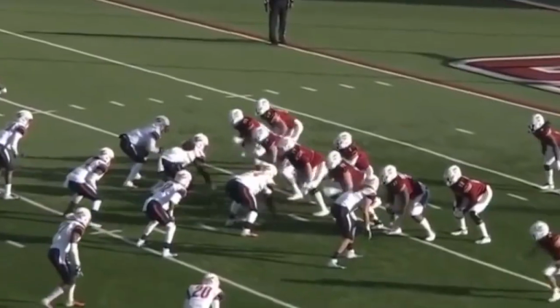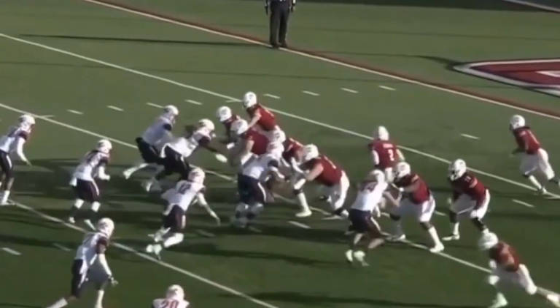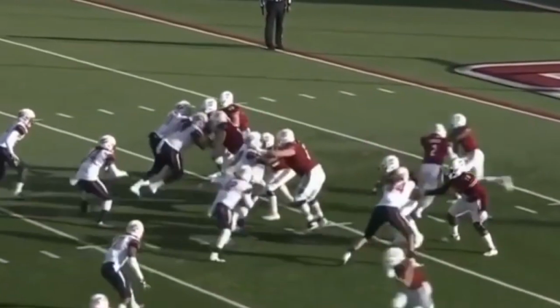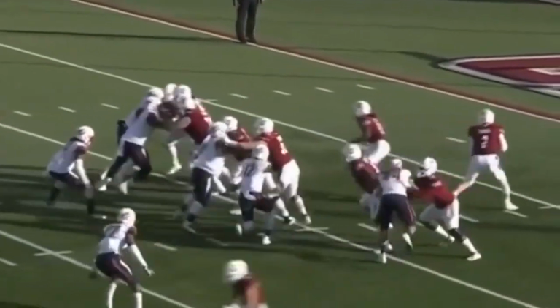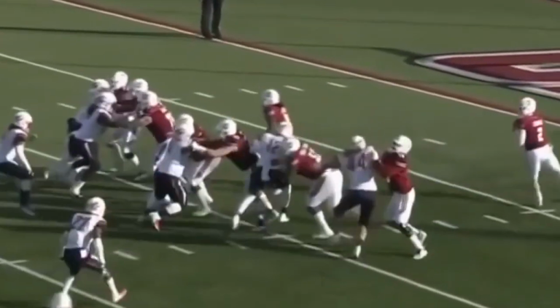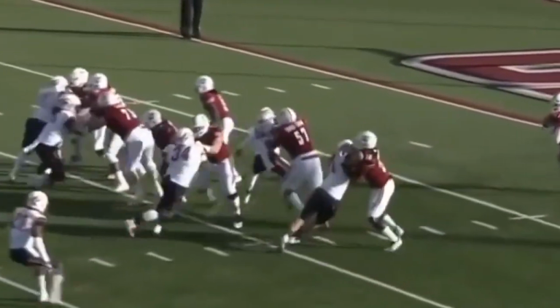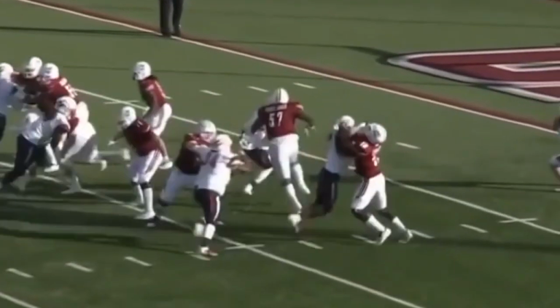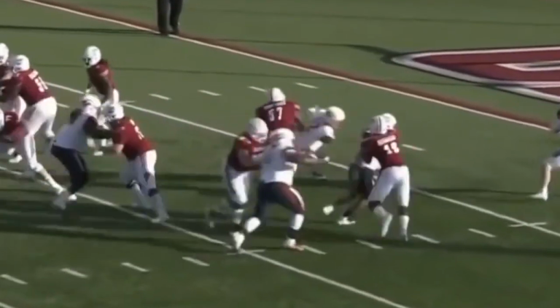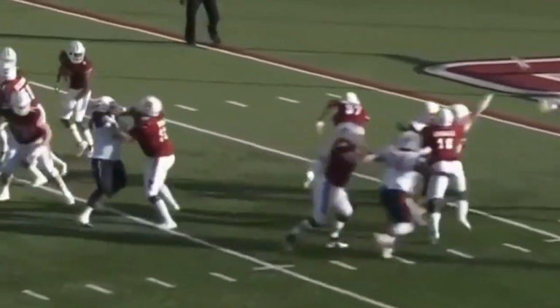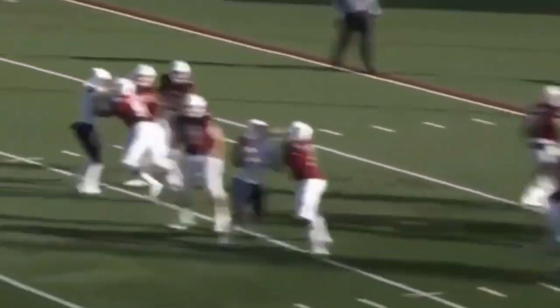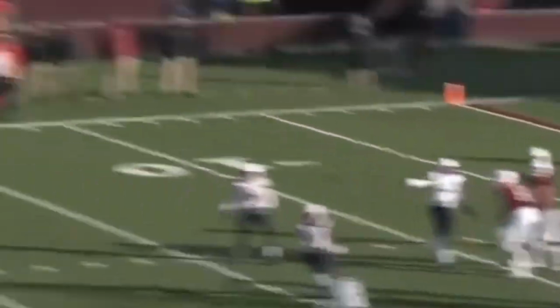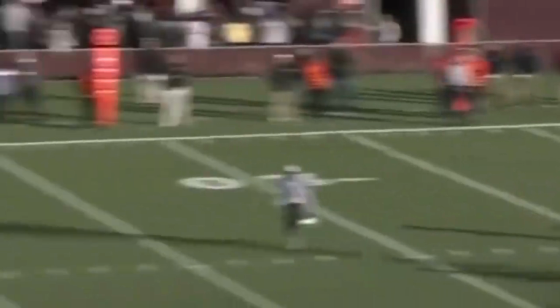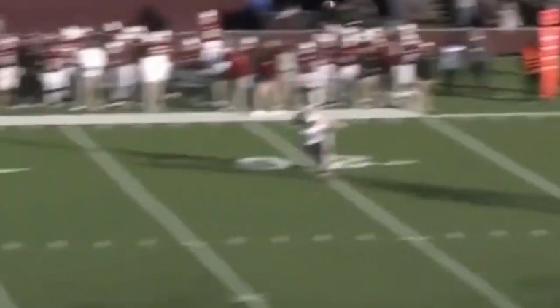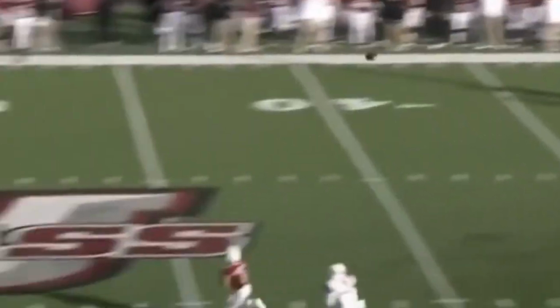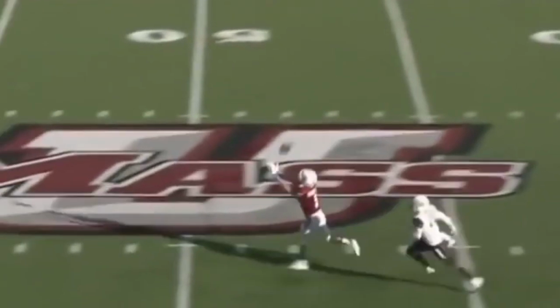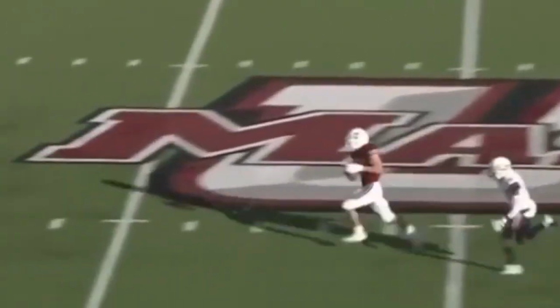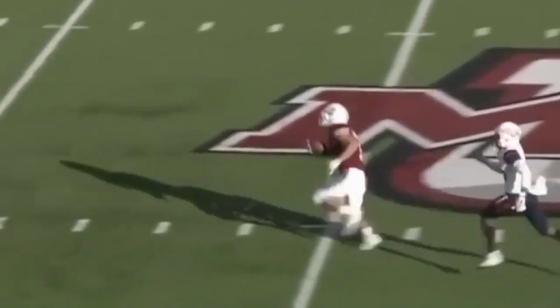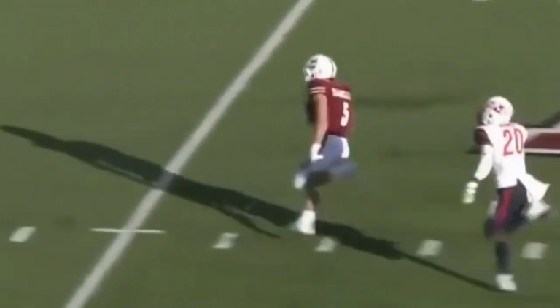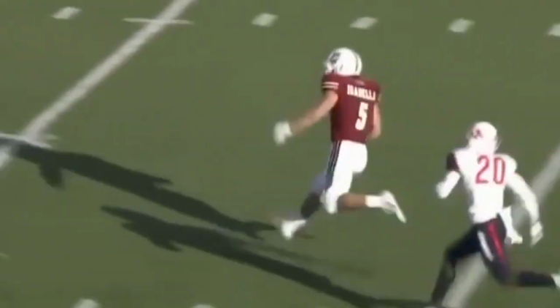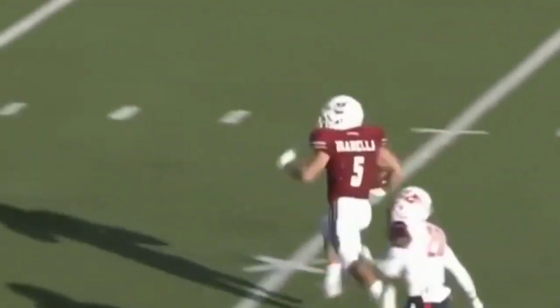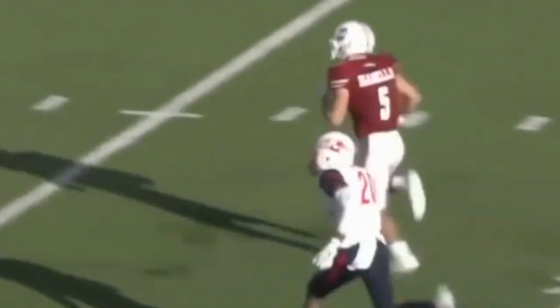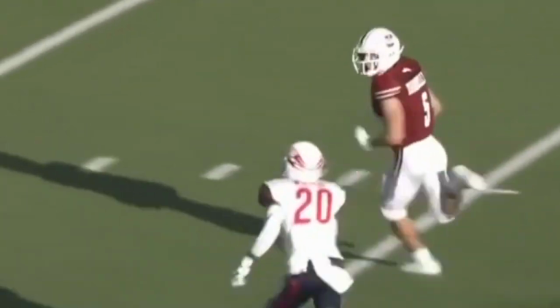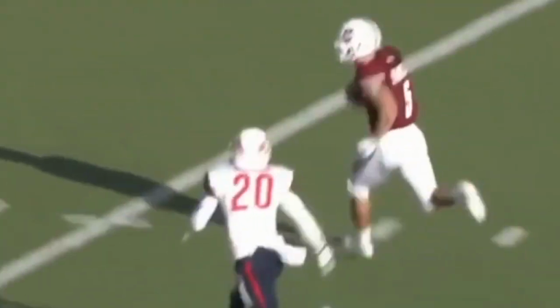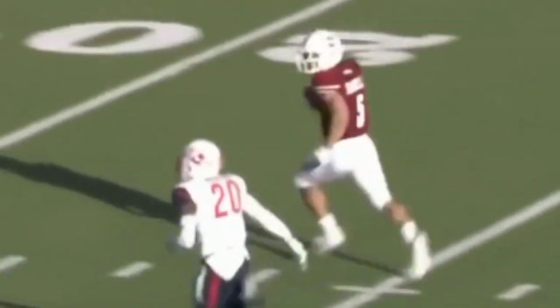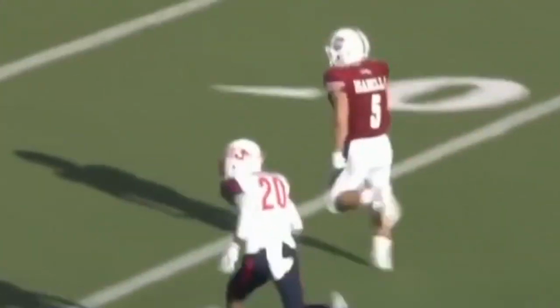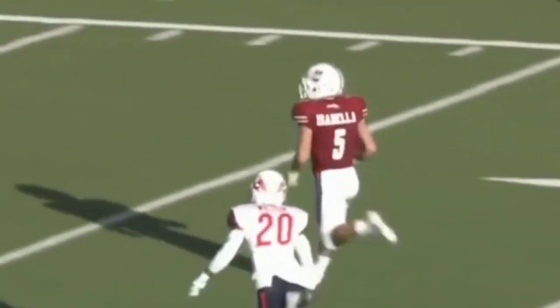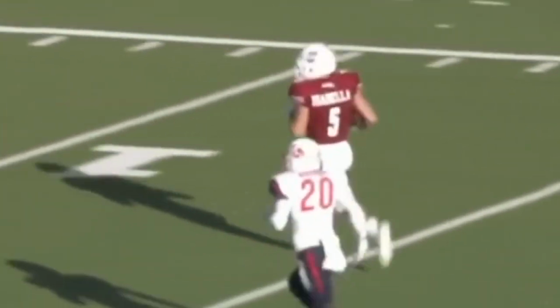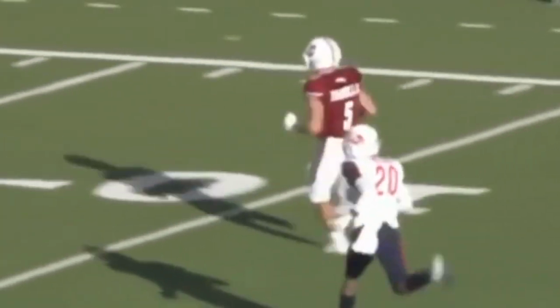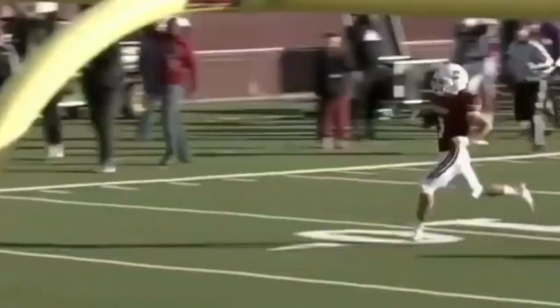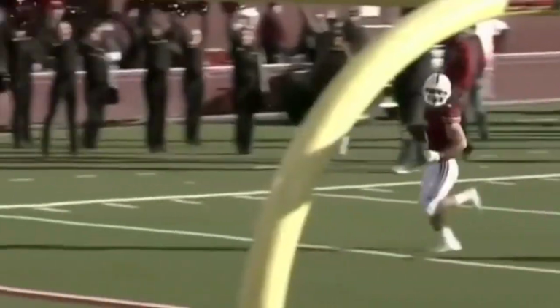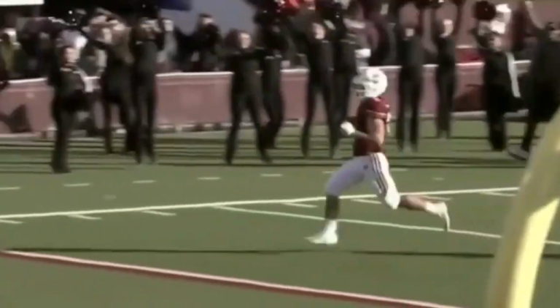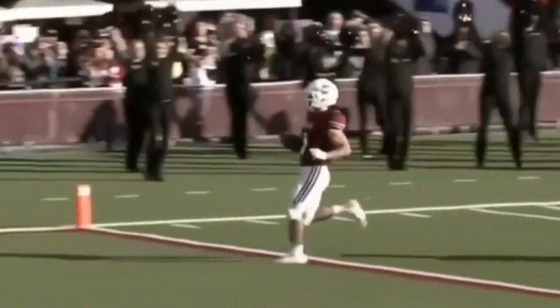At their own 11-yard line, and Ross Comis will throw again, and he'll look deep. And he's got Andy Isabella. Great catch by Isabella, and you will not catch him with that speed. Touchdown, UMass.